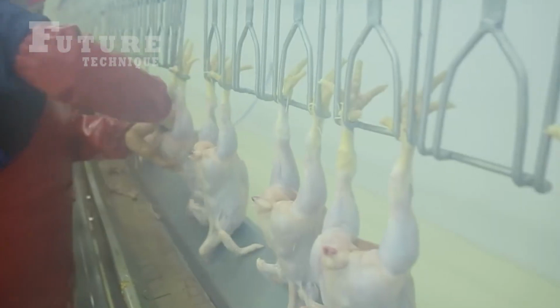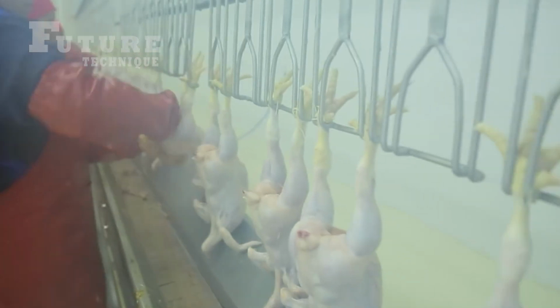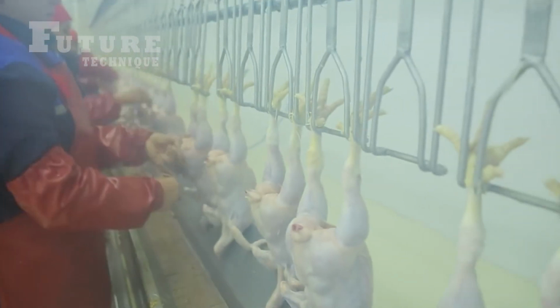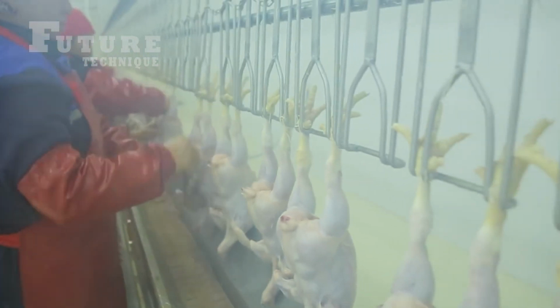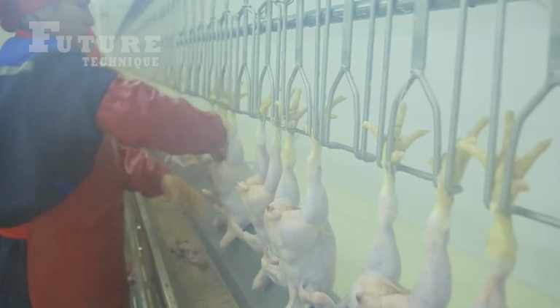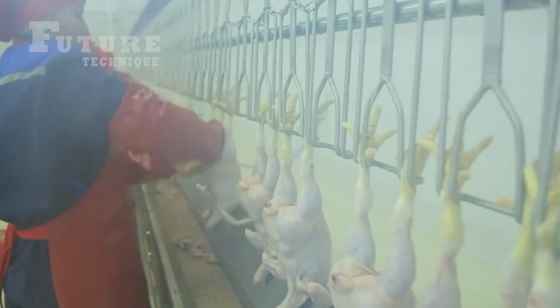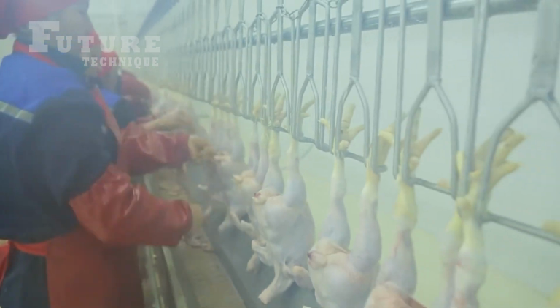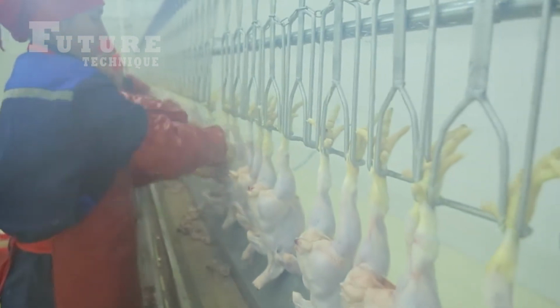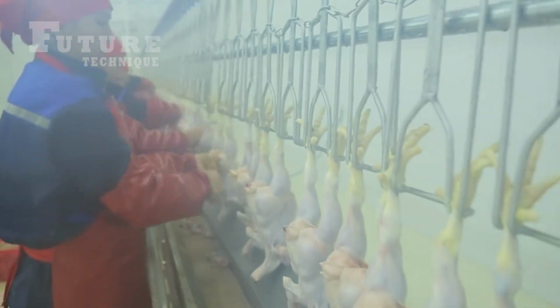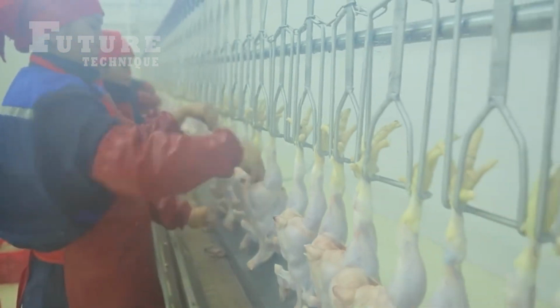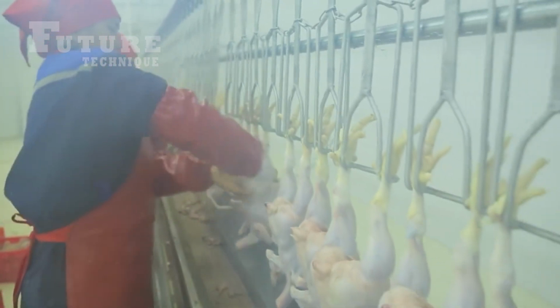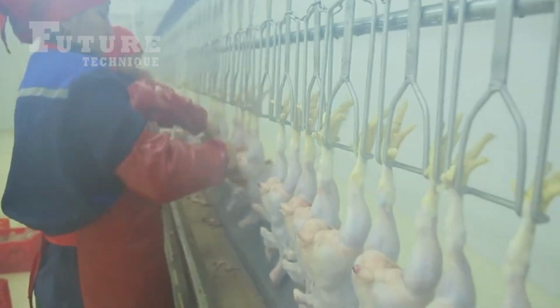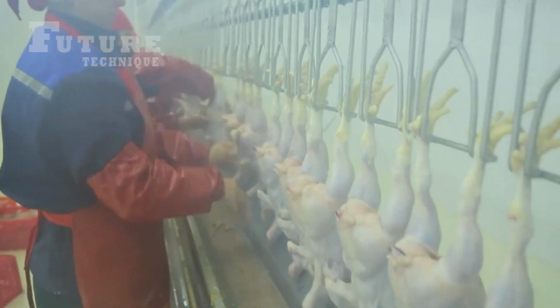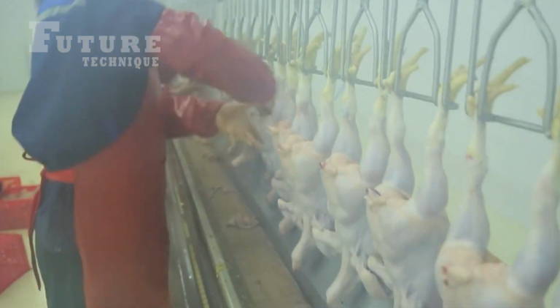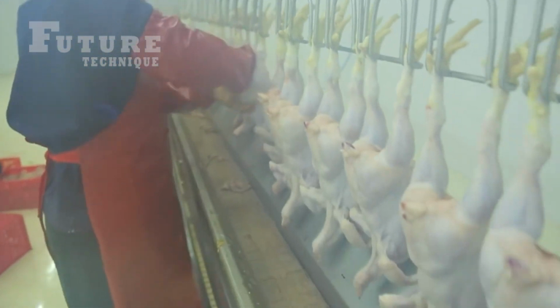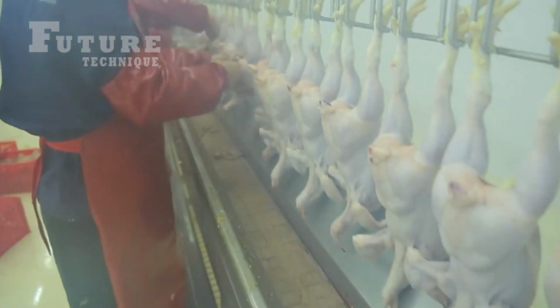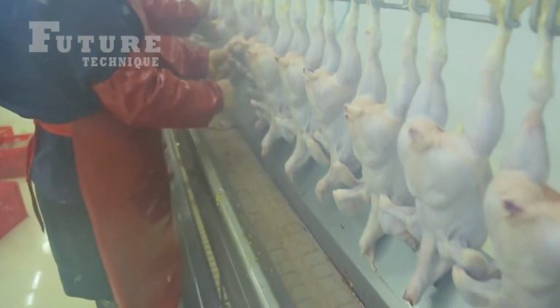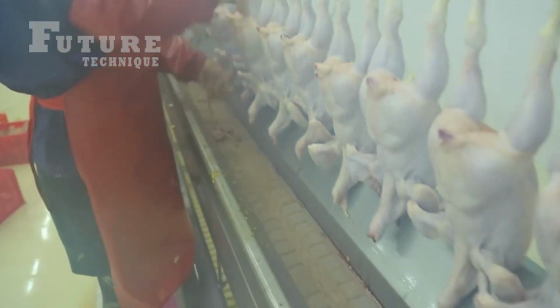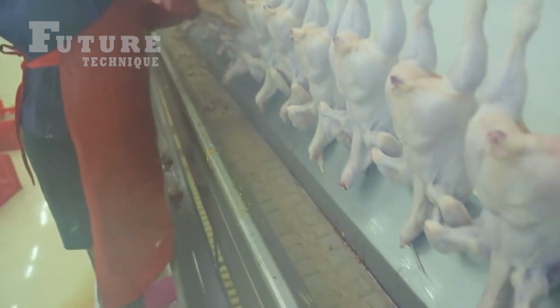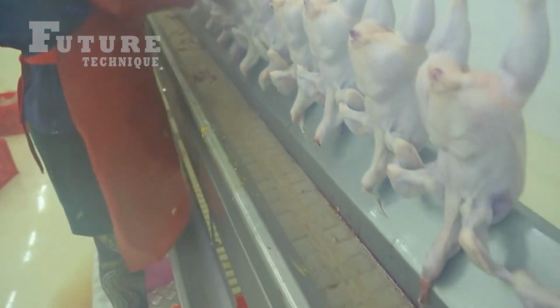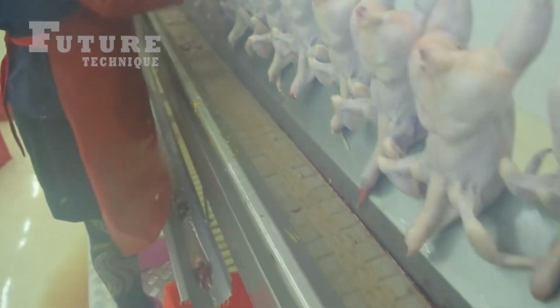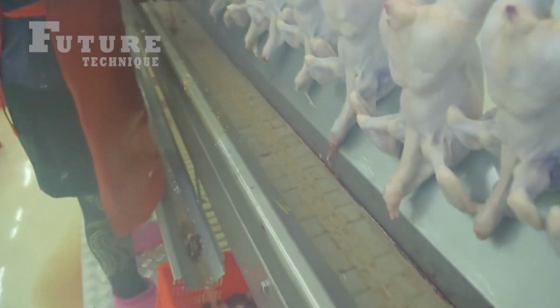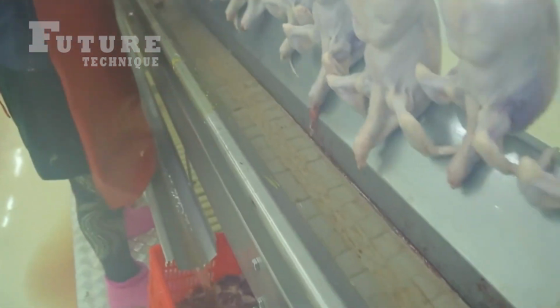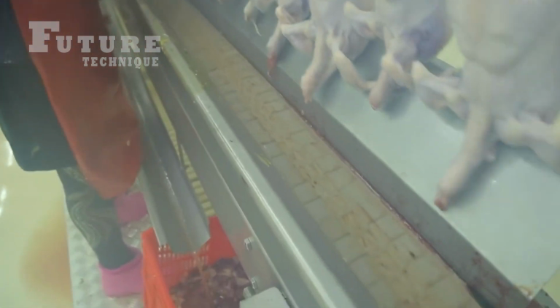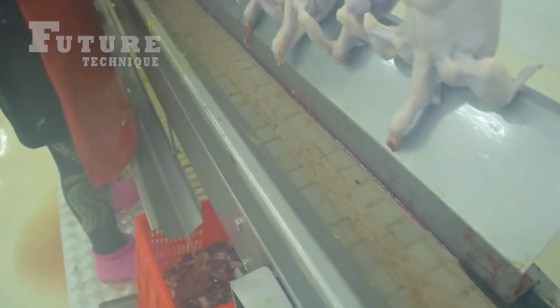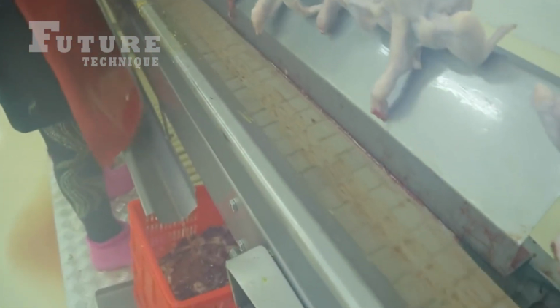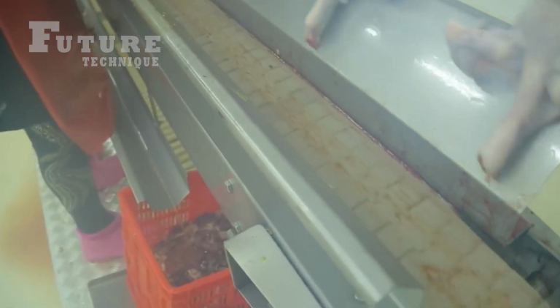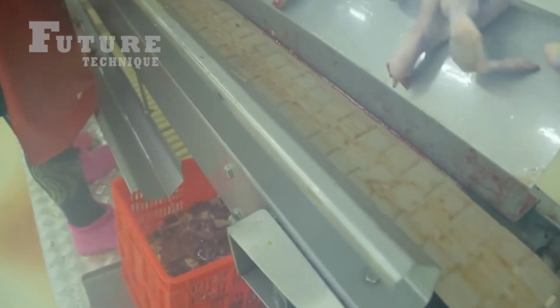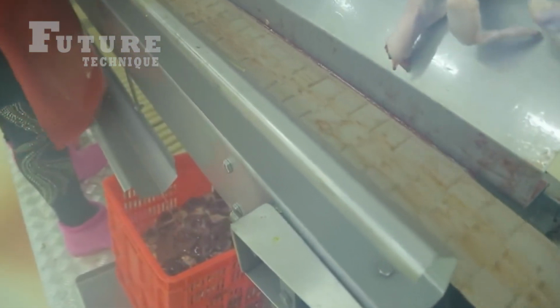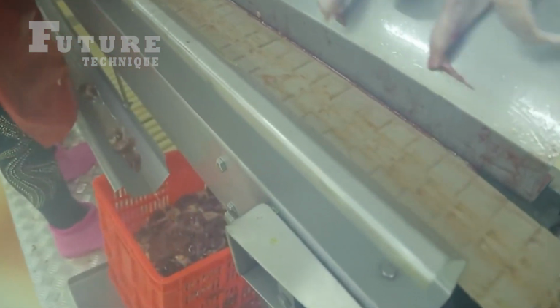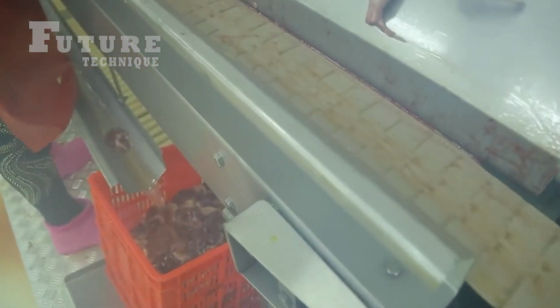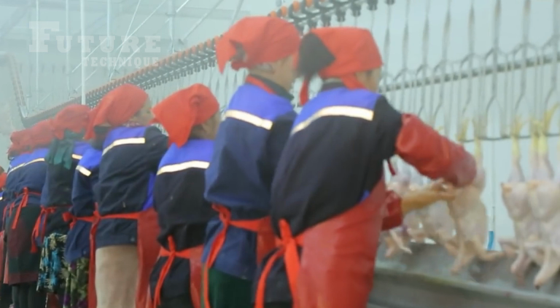Next, the chickens undergo a thorough cleaning process. Their internal organs are carefully removed and the insides are cleaned to ensure the highest standards of hygiene. This step is crucial for maintaining the quality and safety of the meat.